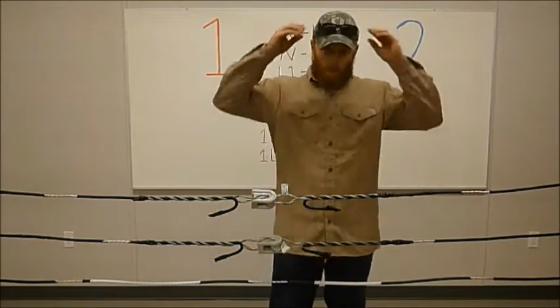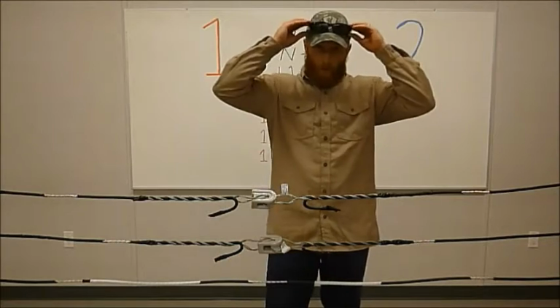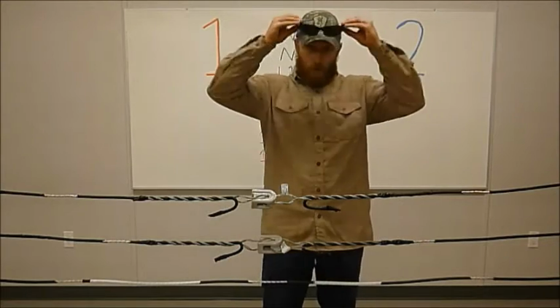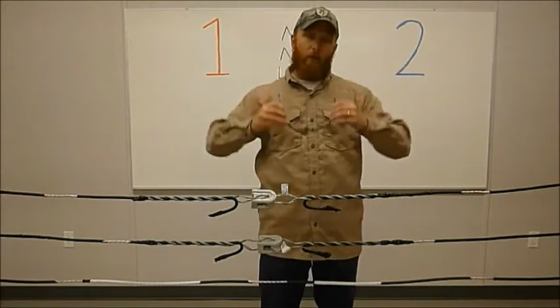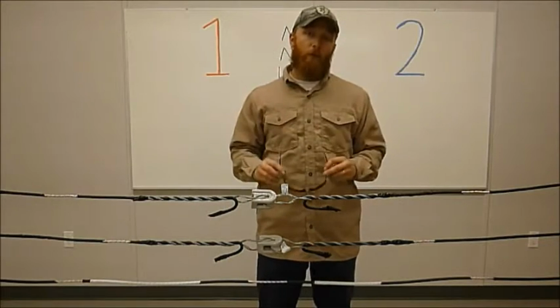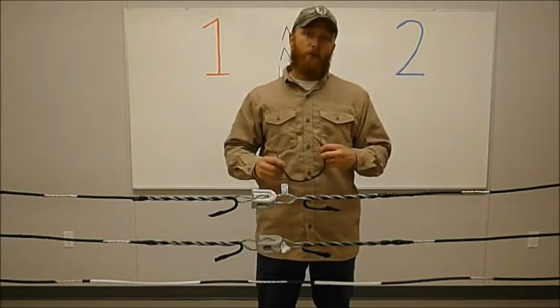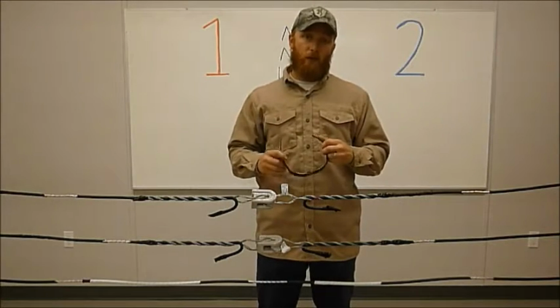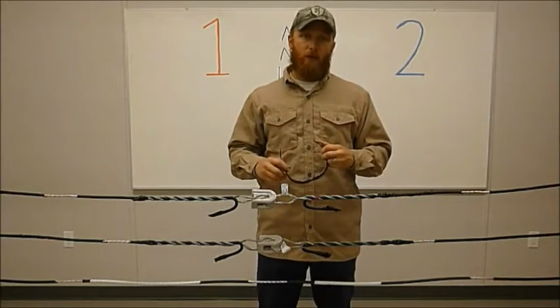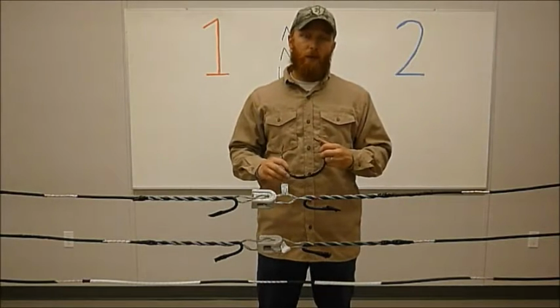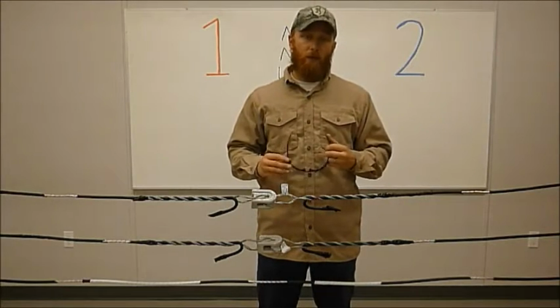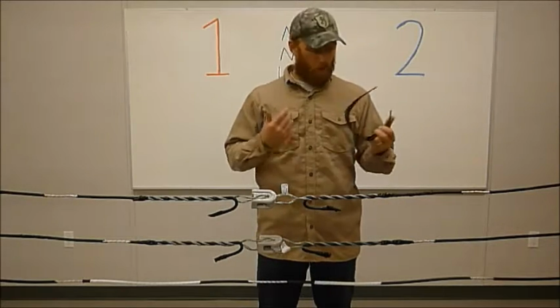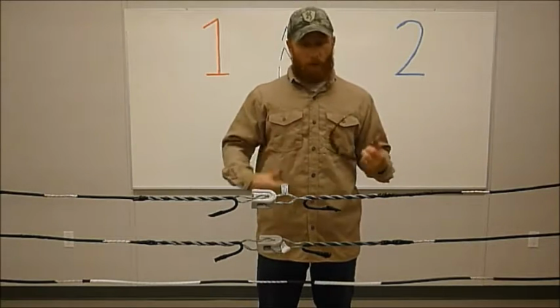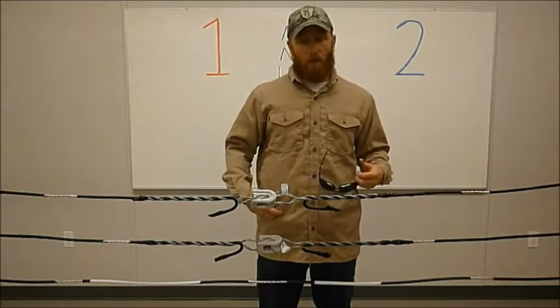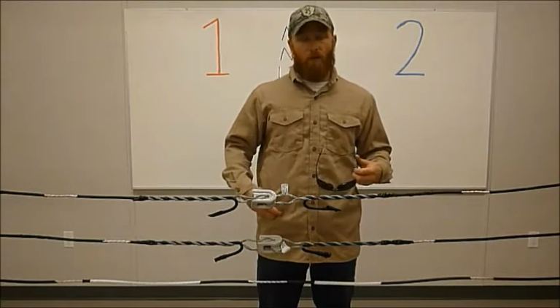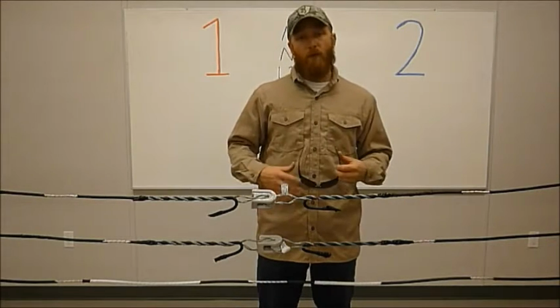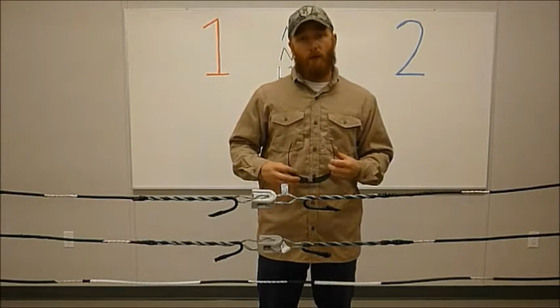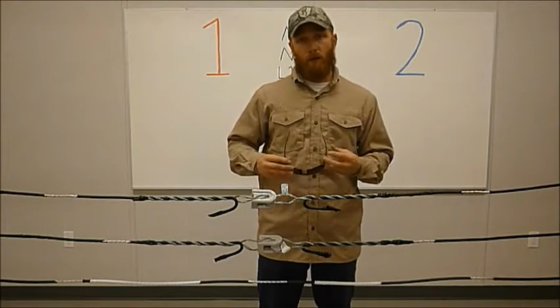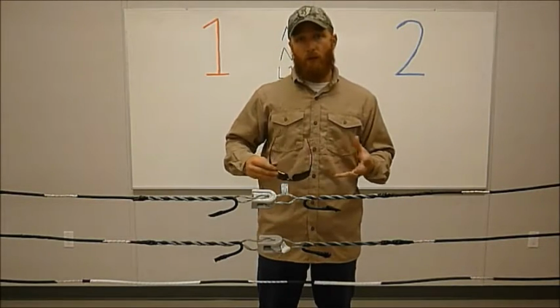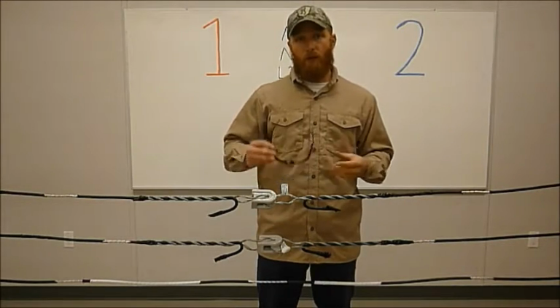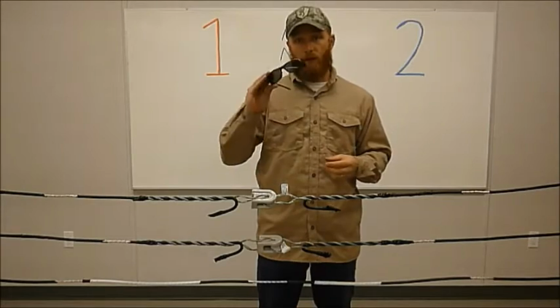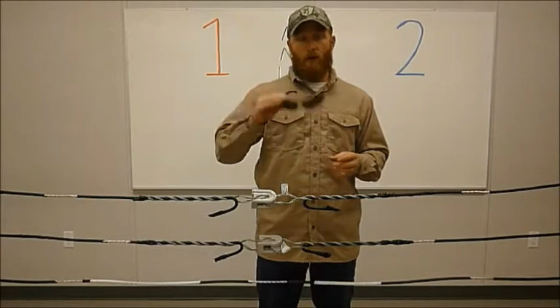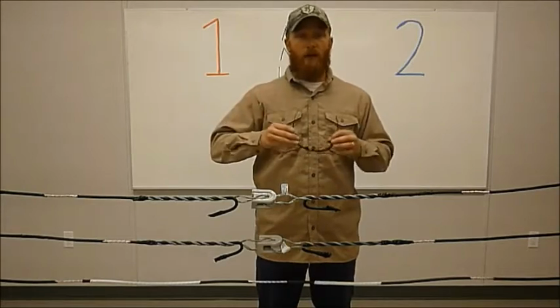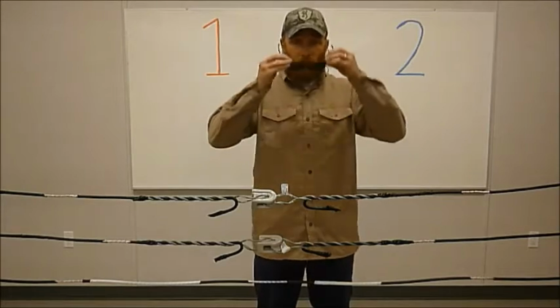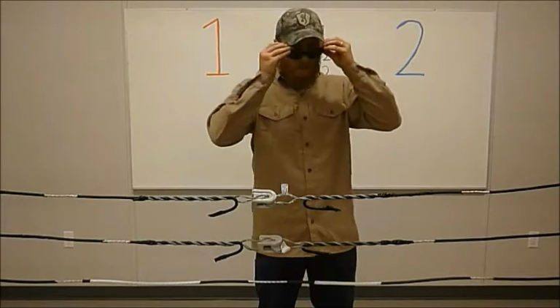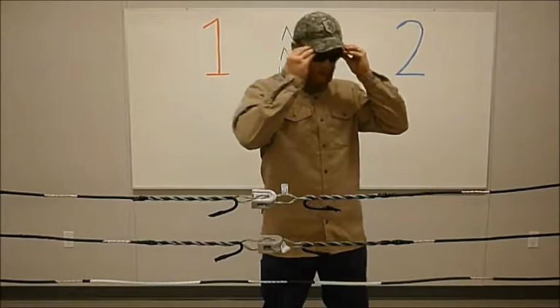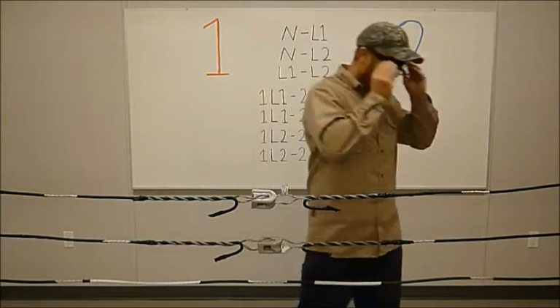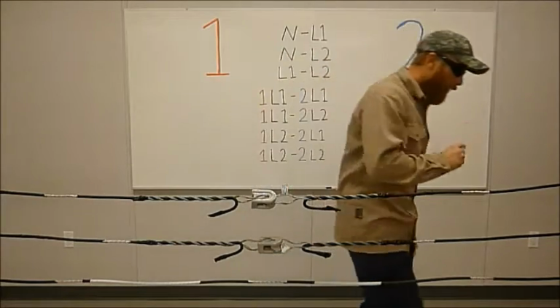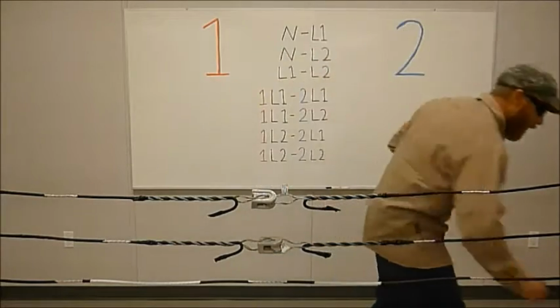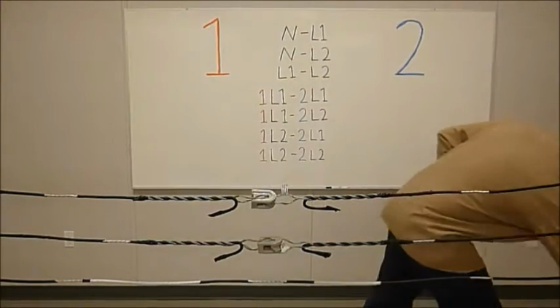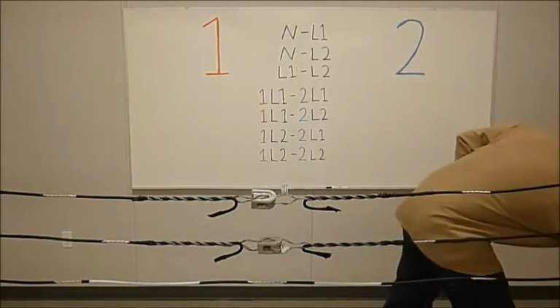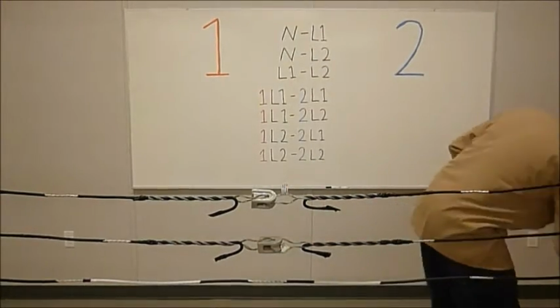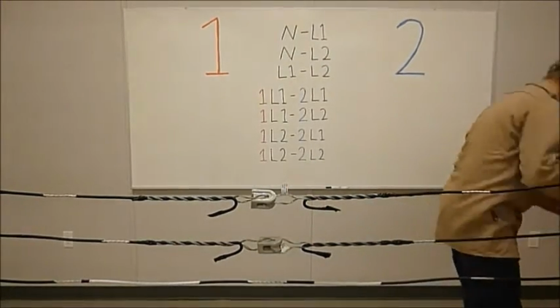In order to start out, we have to make sure that we have all the personal protective equipment. We've got our flame-resistant clothing on, our flash glasses, and our class zero rubber gloves.